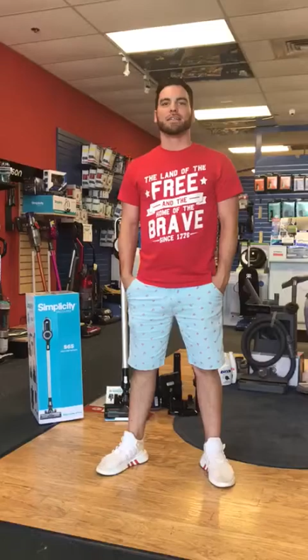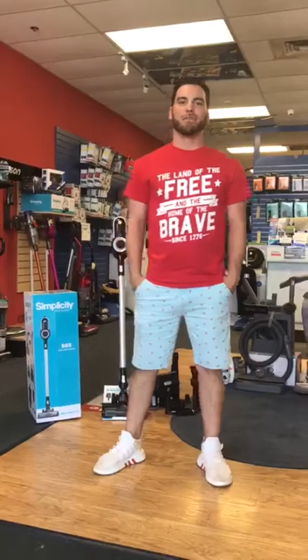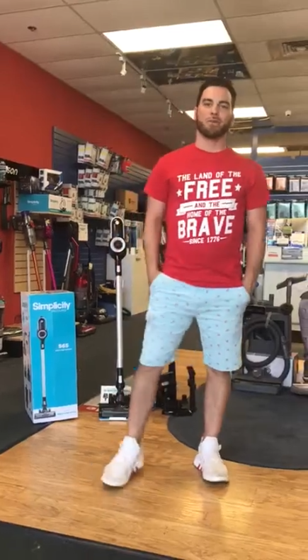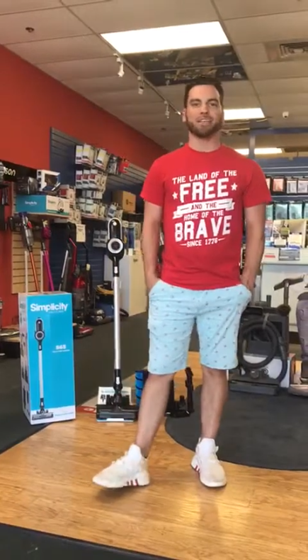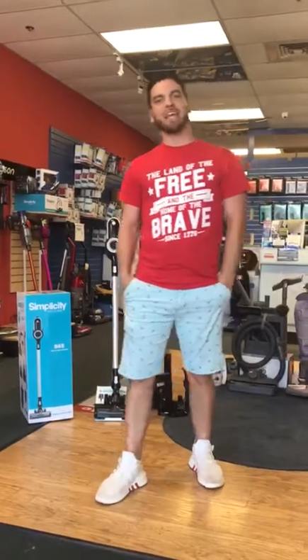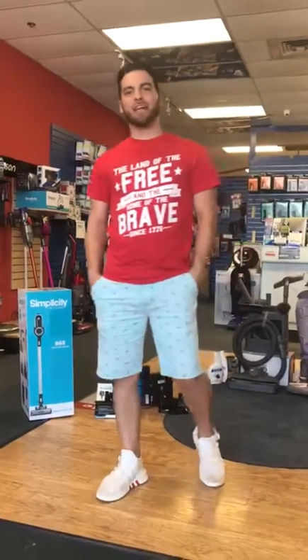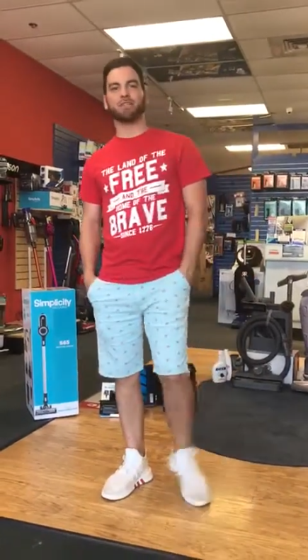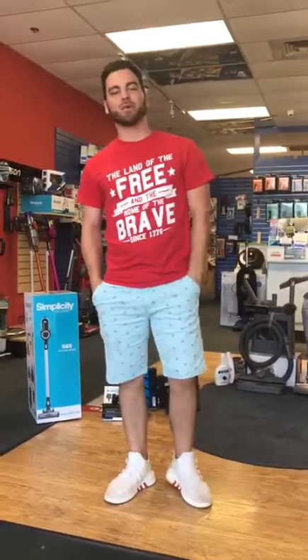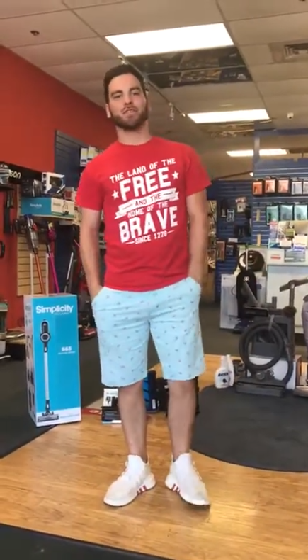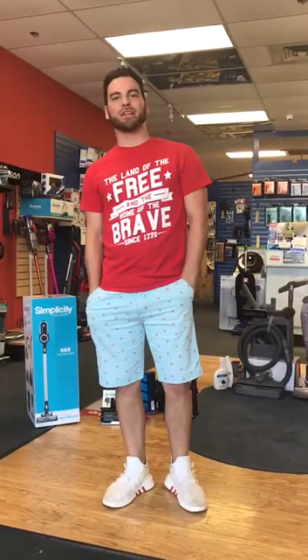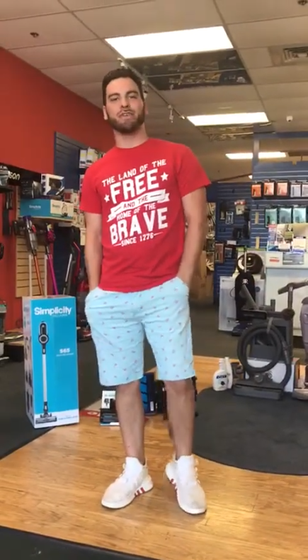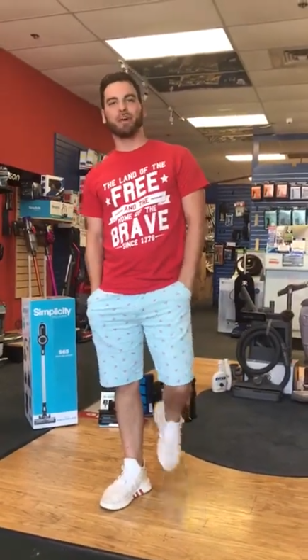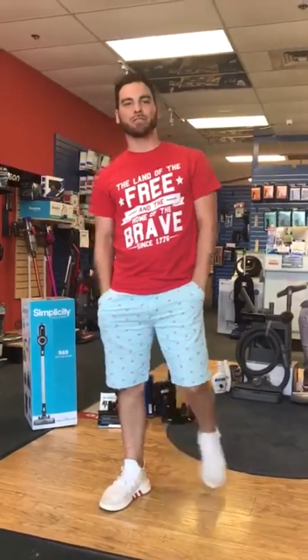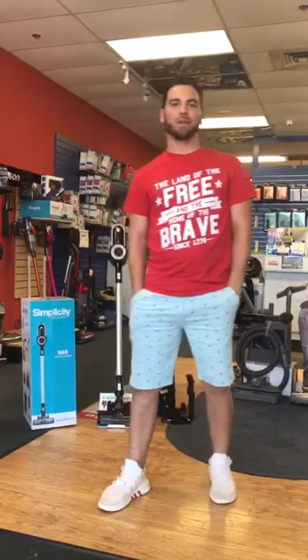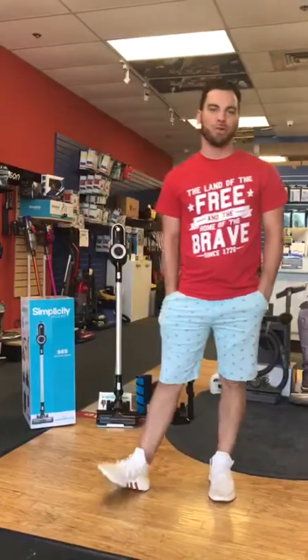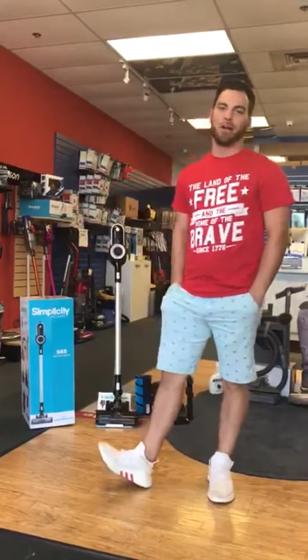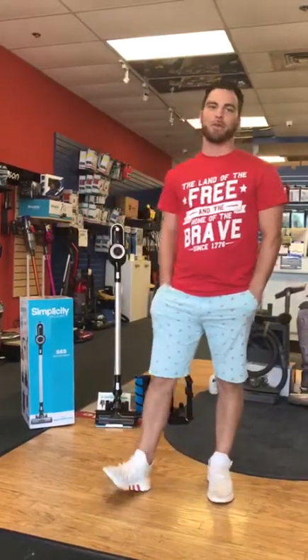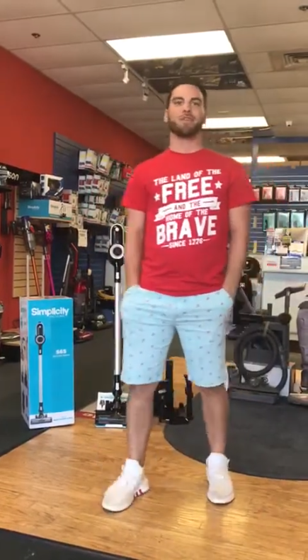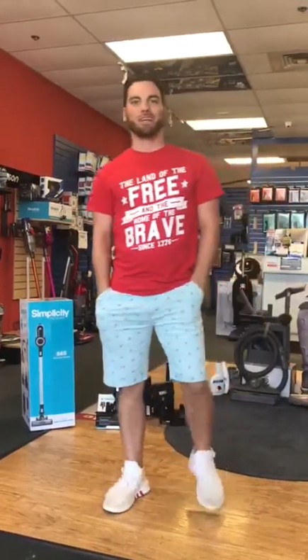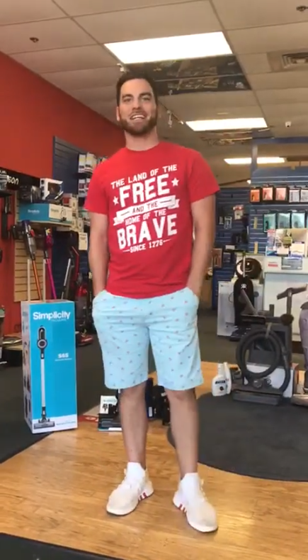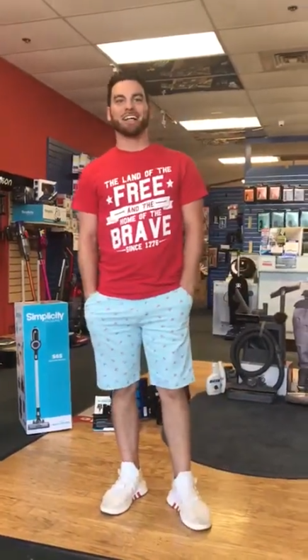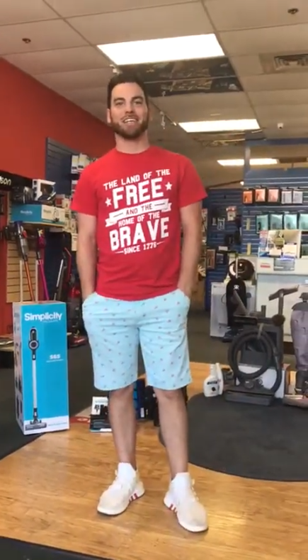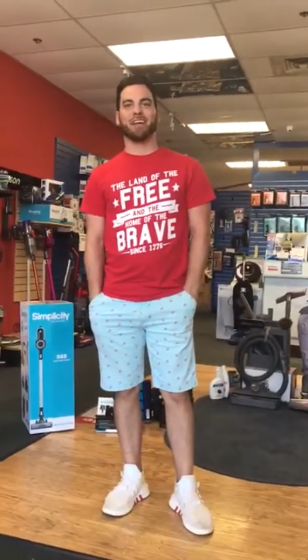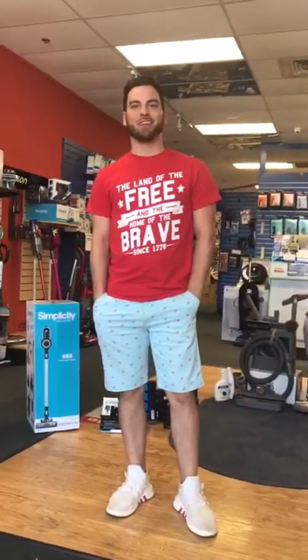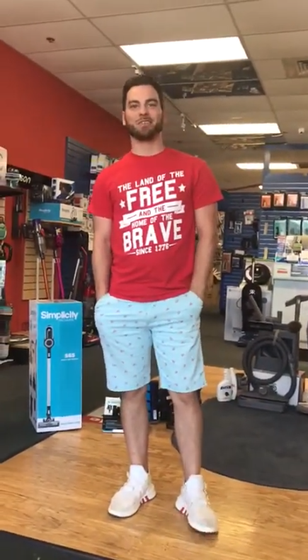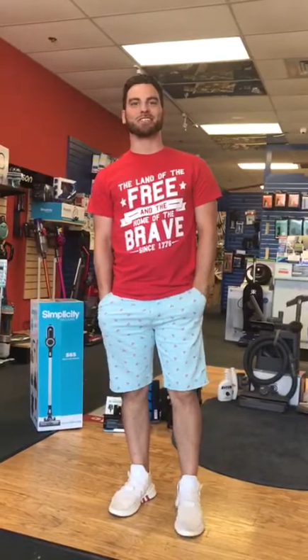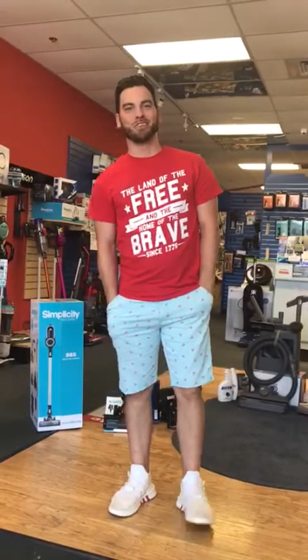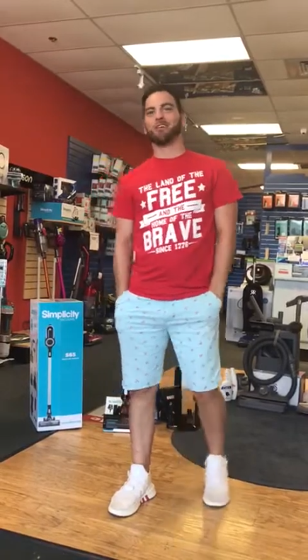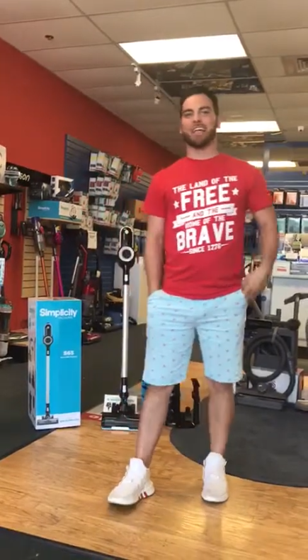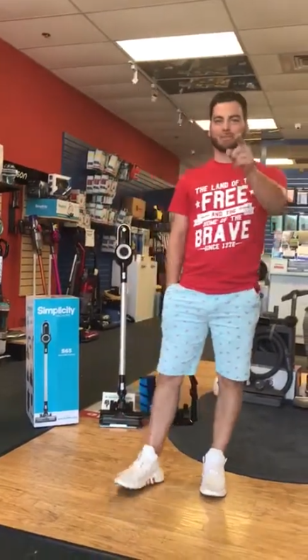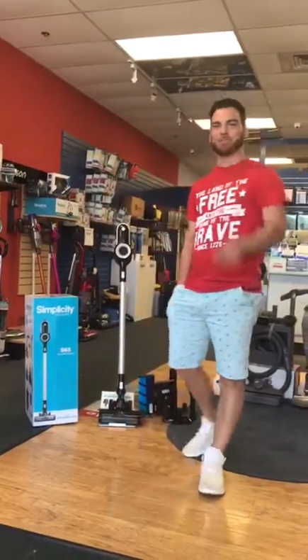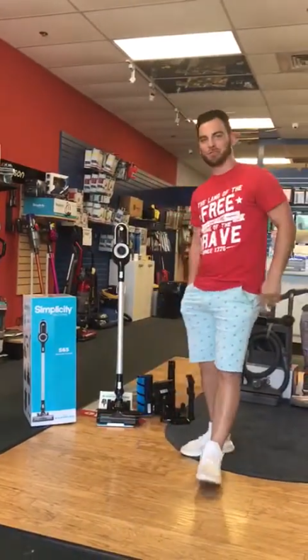Hey everyone, welcome back to Ace Vacuums here in Leesburg, Virginia. We're at 954 Edwards Ferry Road. Our phone number is 703-997-9292, extension 2. Don't forget to ask for Chris, which is yours truly.